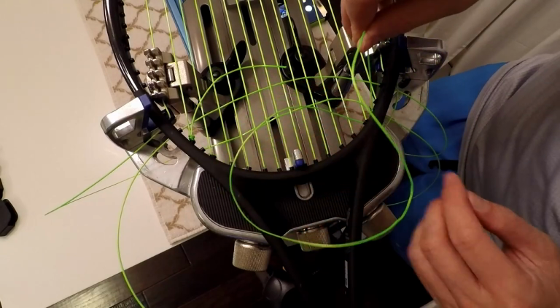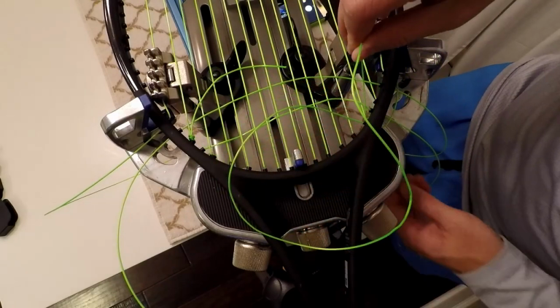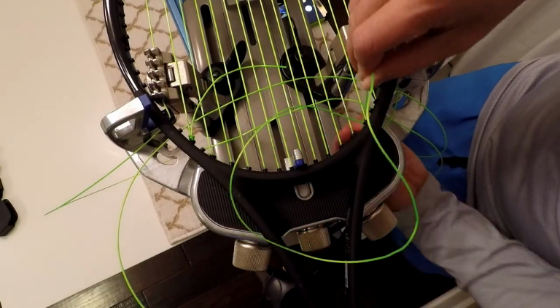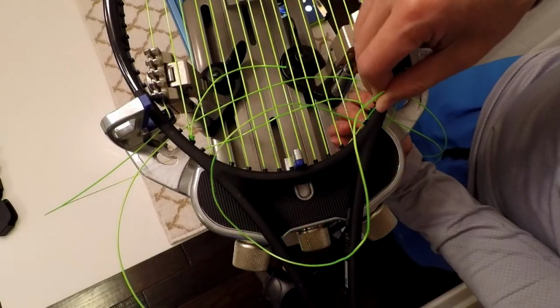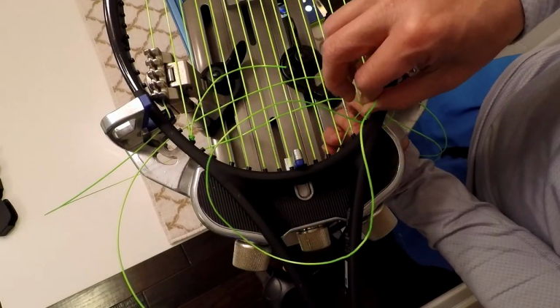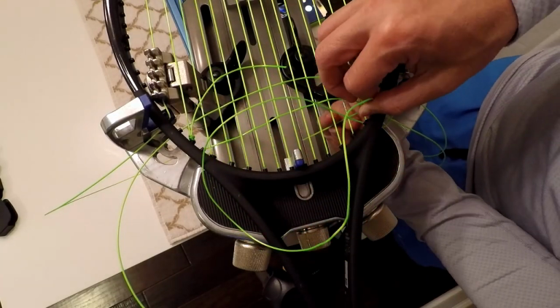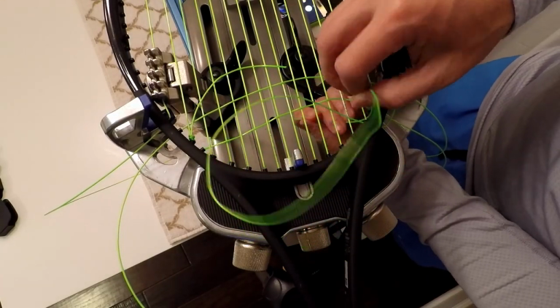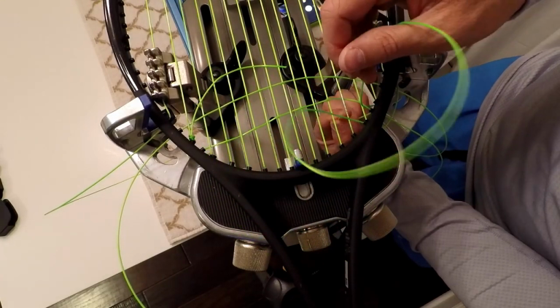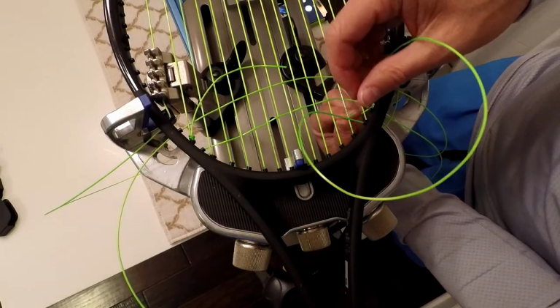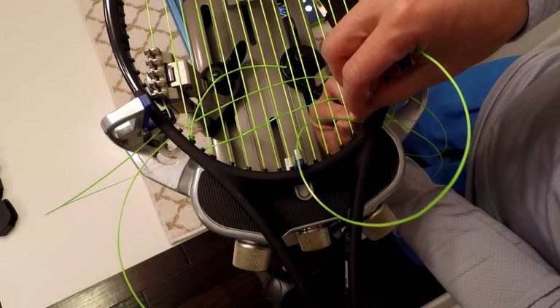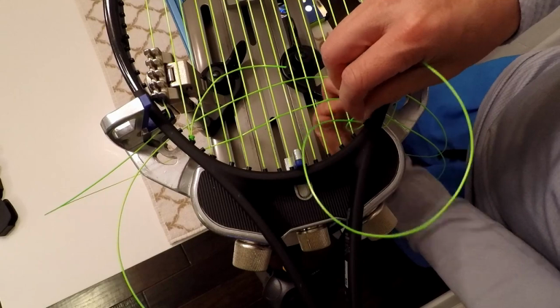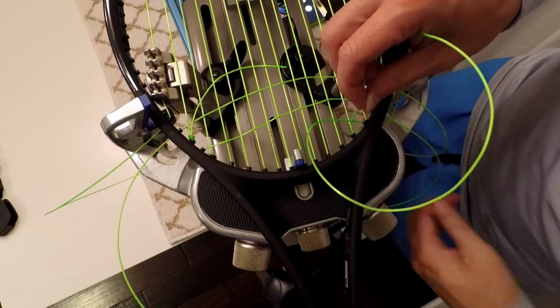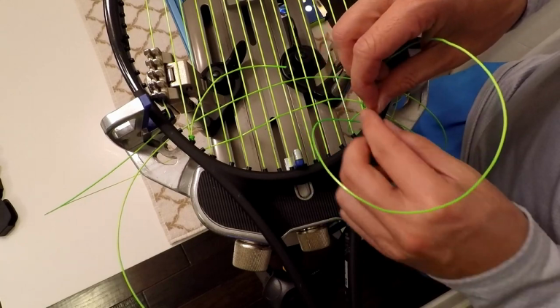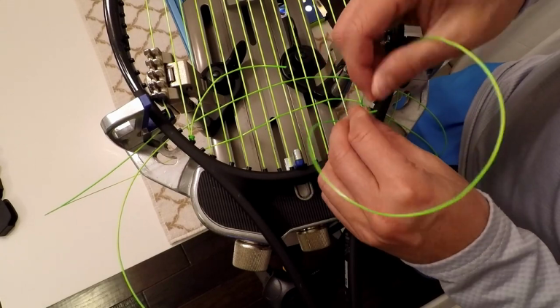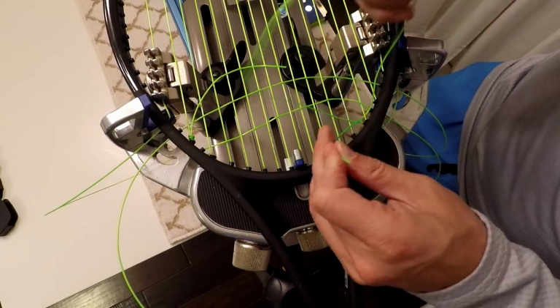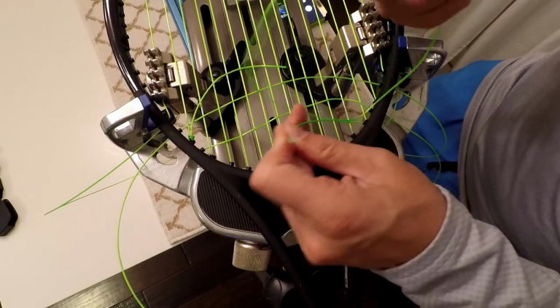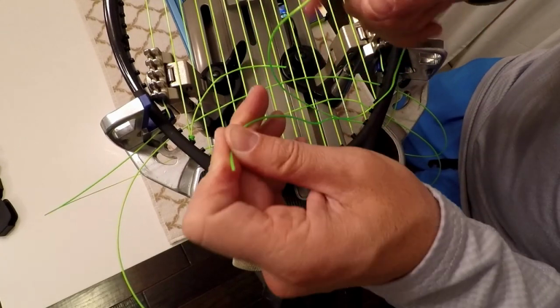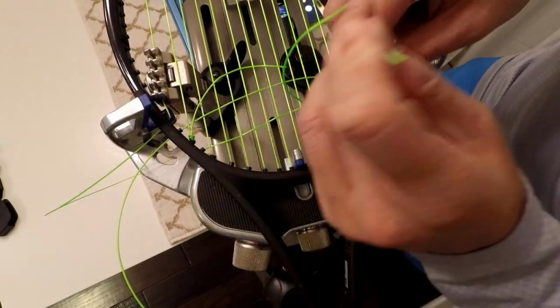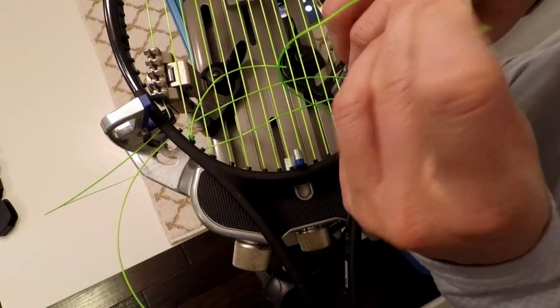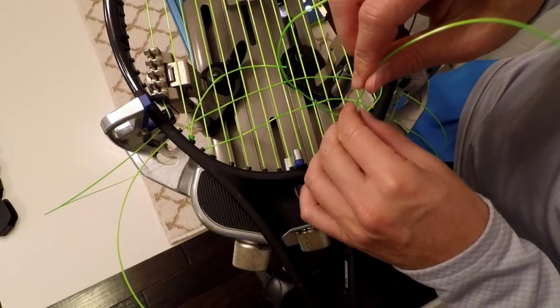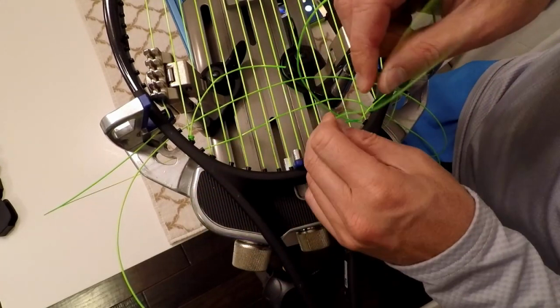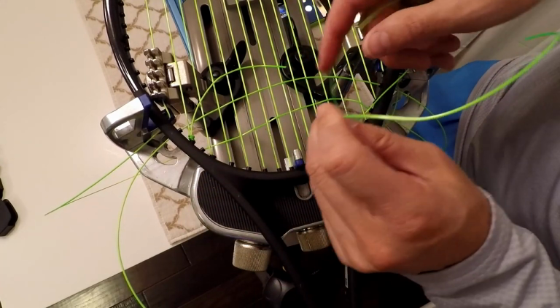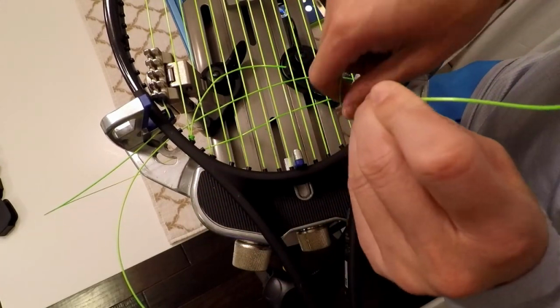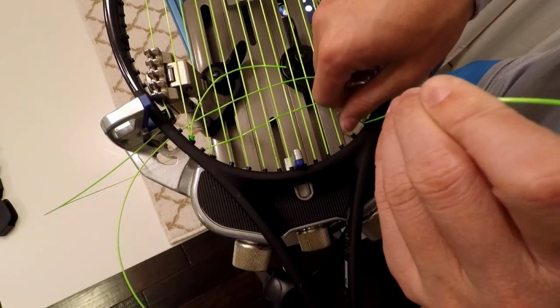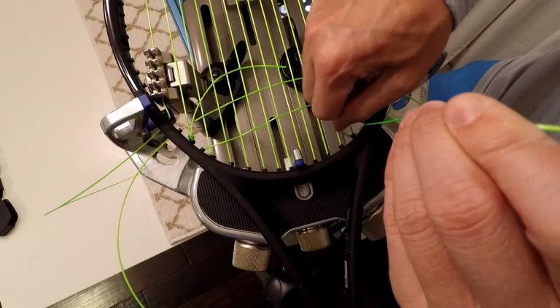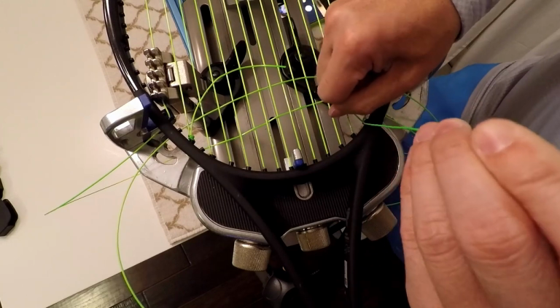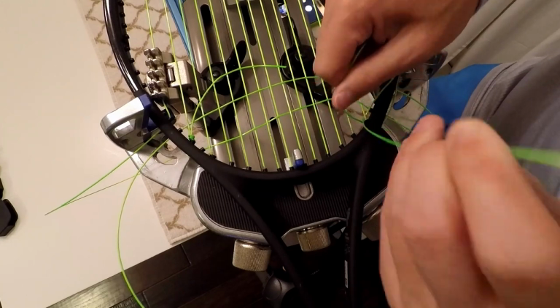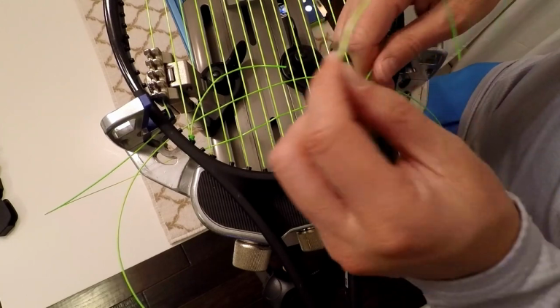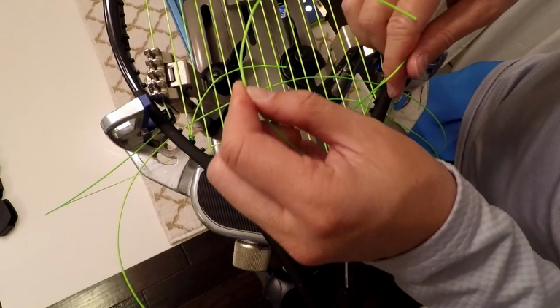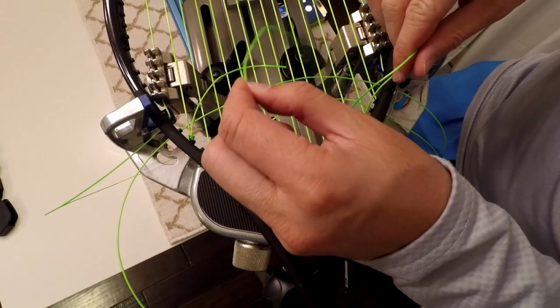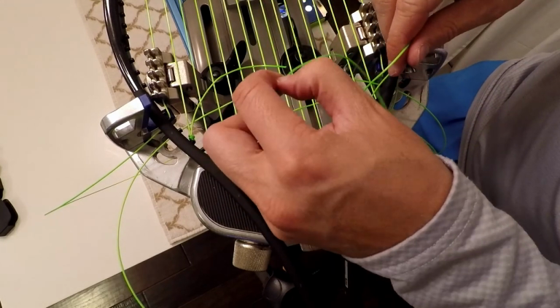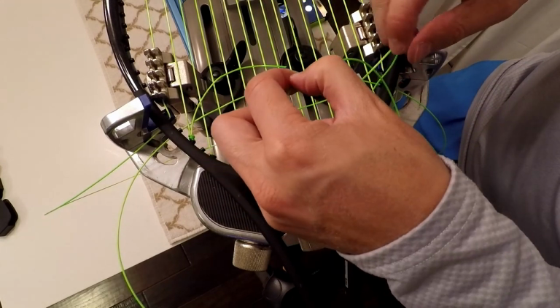I'll use a Wilson pro knot for the main tie-offs. I'll go over and under the anchor string and then through. Cinch the knot as close to the frame as possible by rocking it up and down, then pull the knot tight.